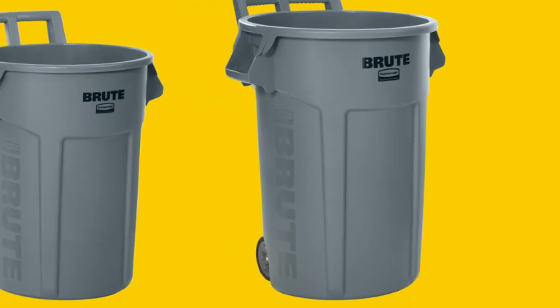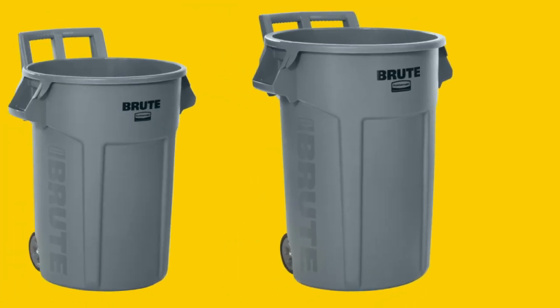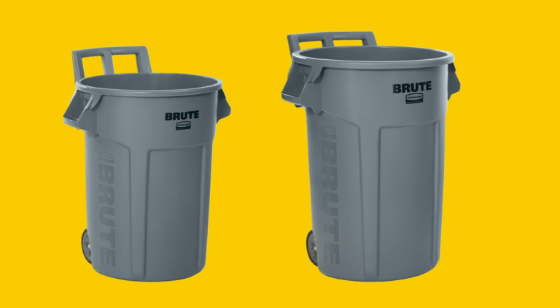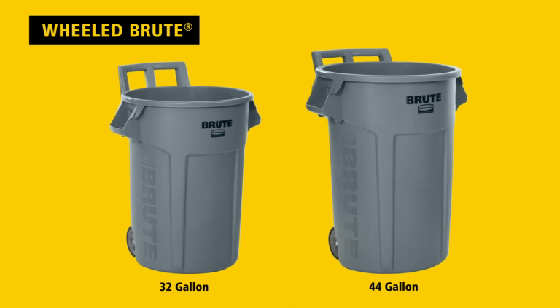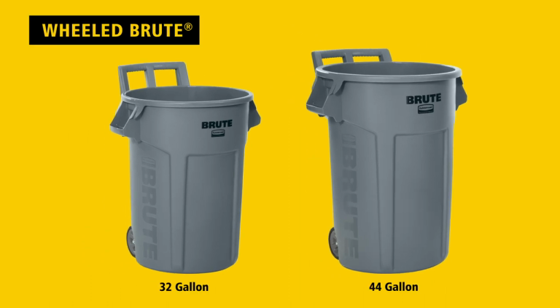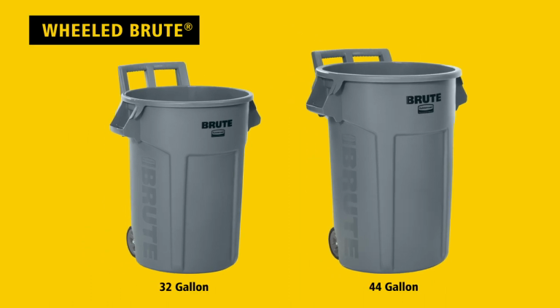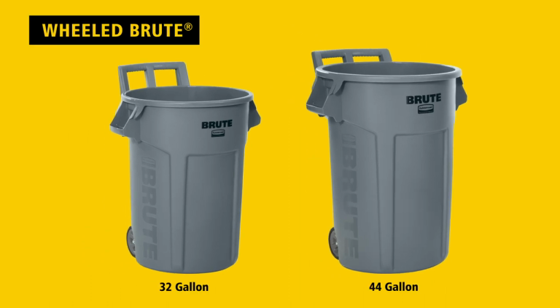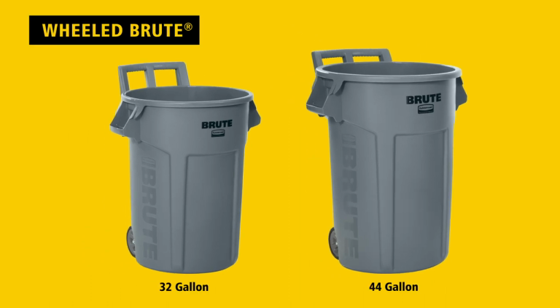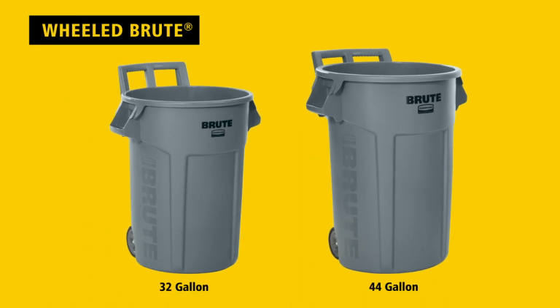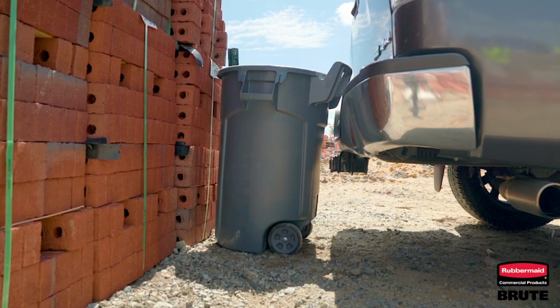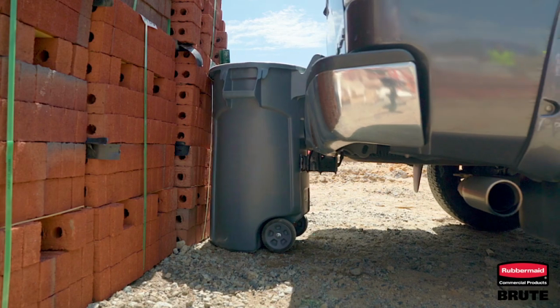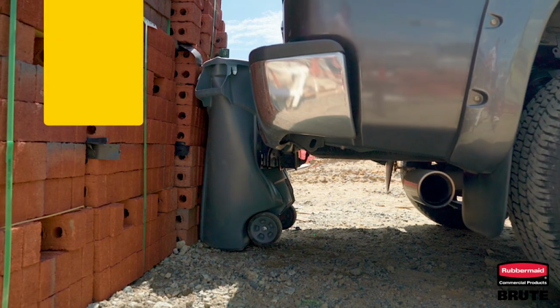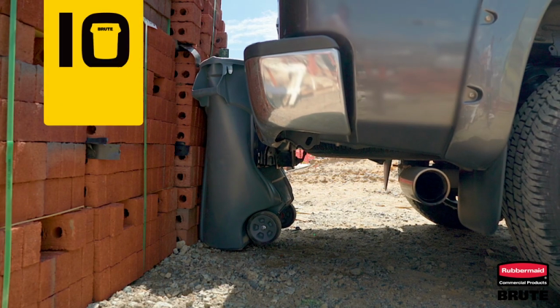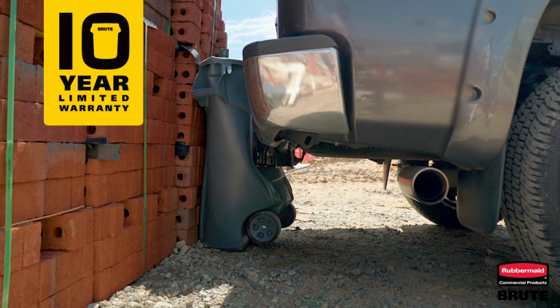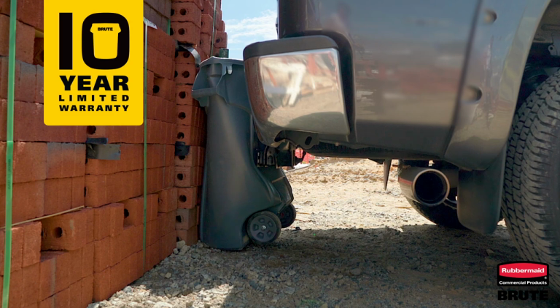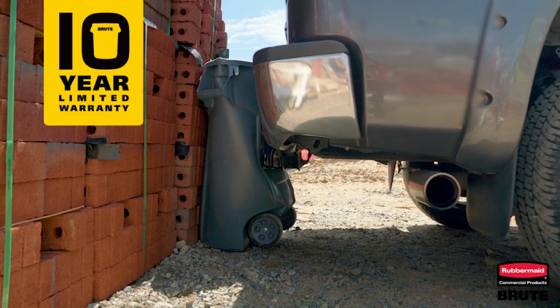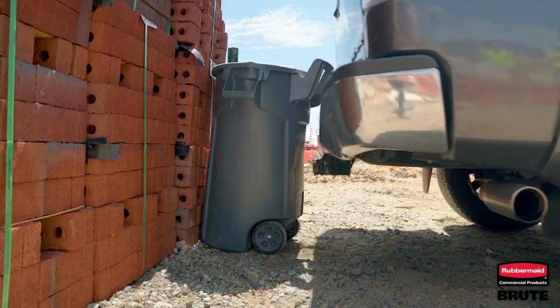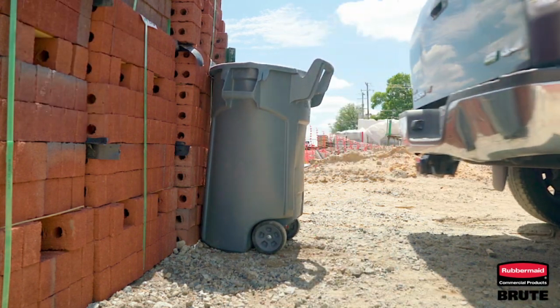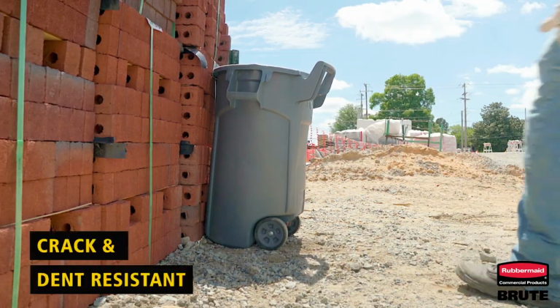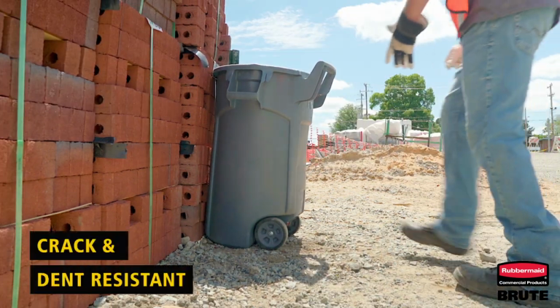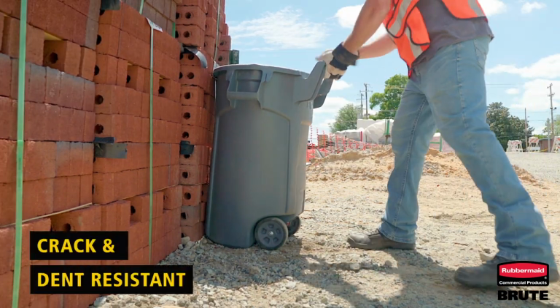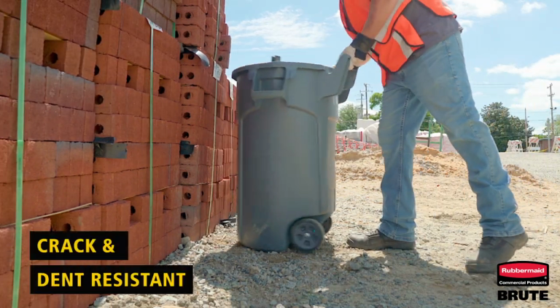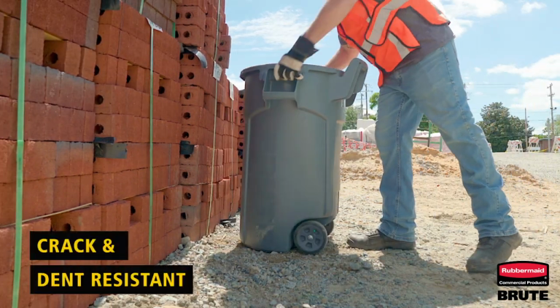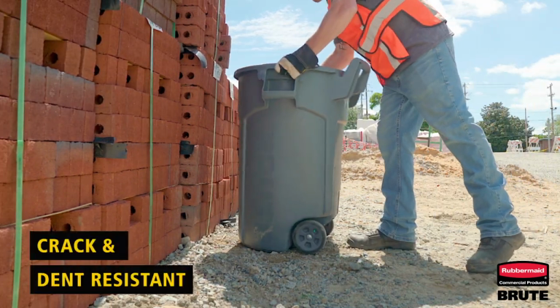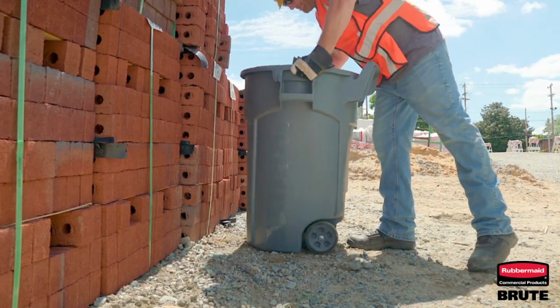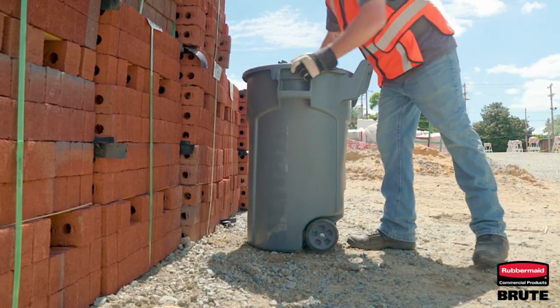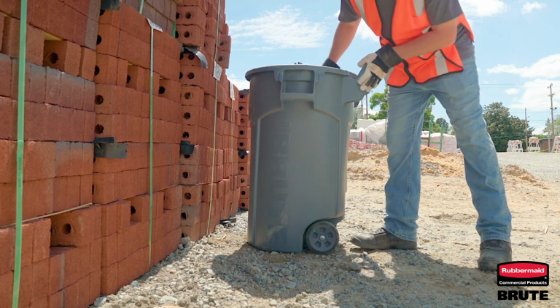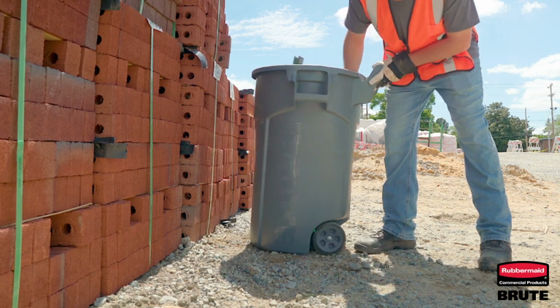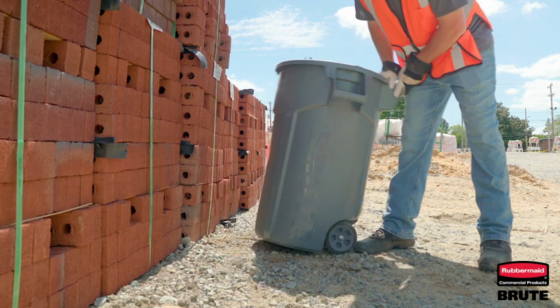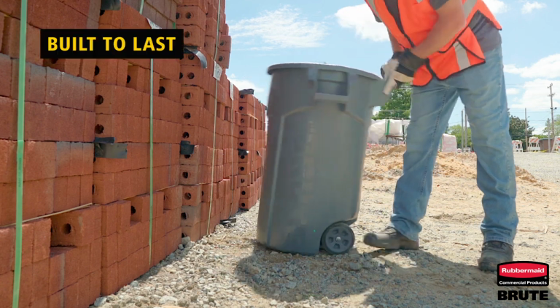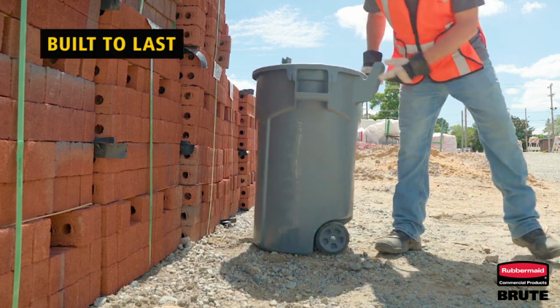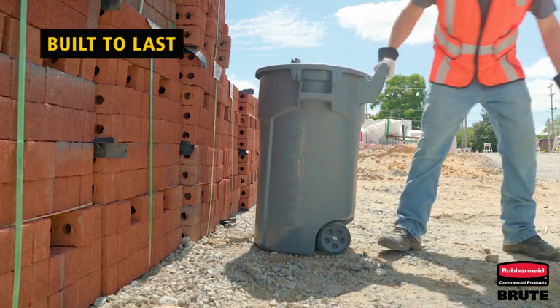Introducing the Rubbermaid Commercial Products wheeled Brute containers. Backed by a 10-year limited warranty, these tough, crack and dent resistant containers have been designed with the highest quality materials and are built to last.